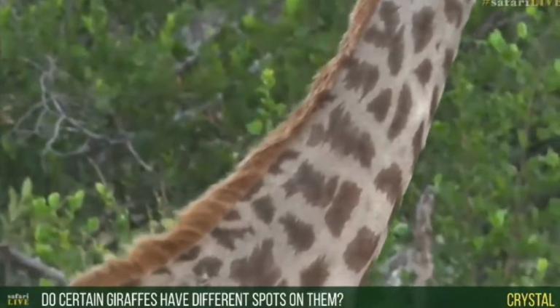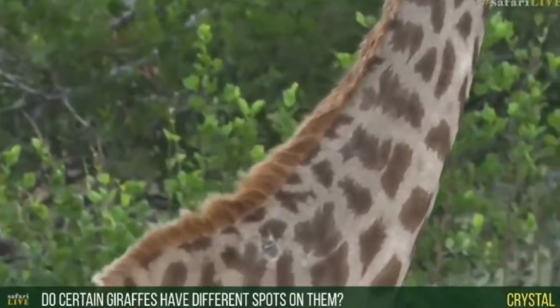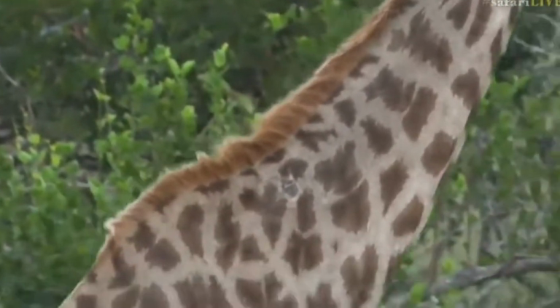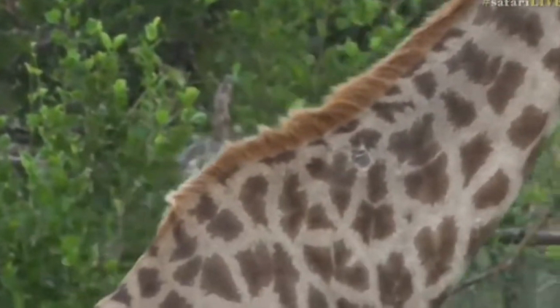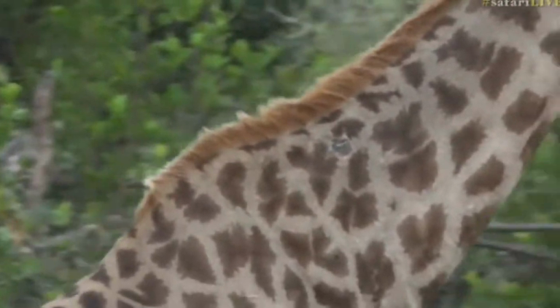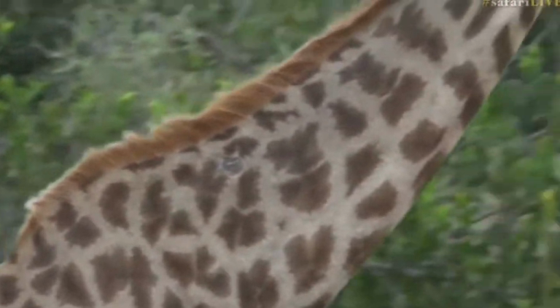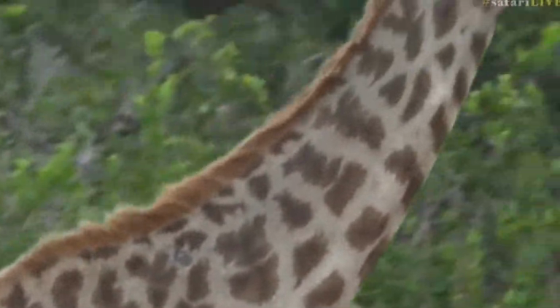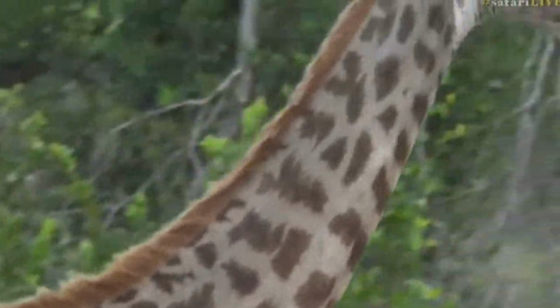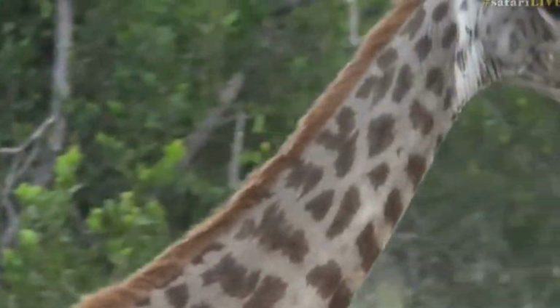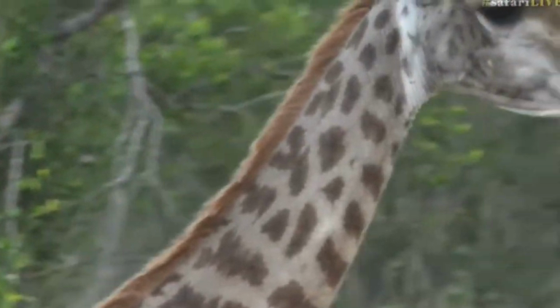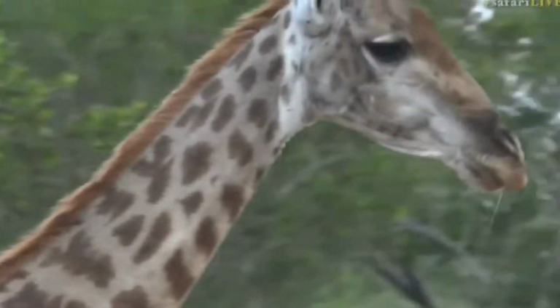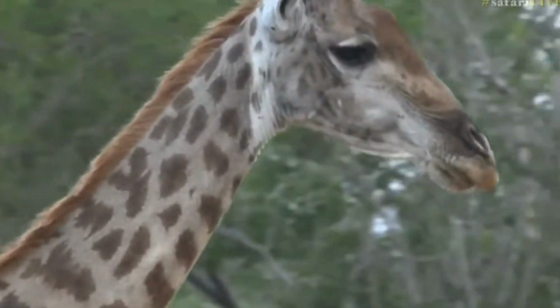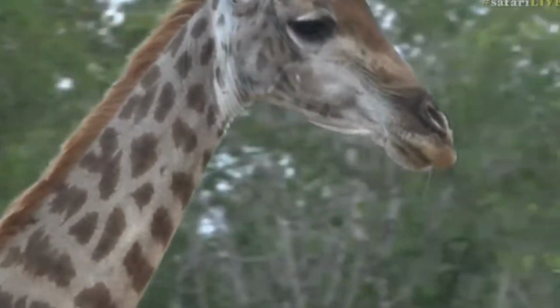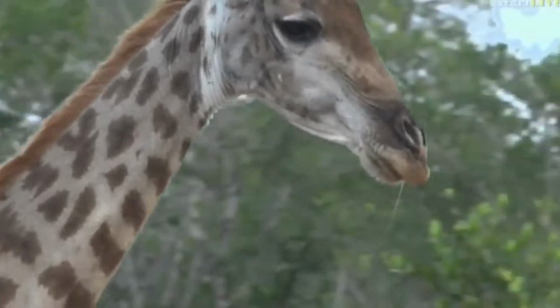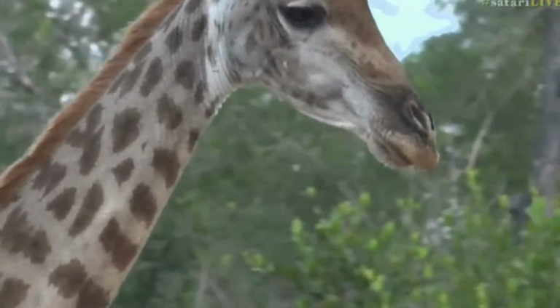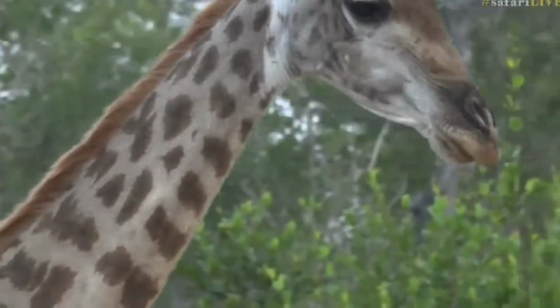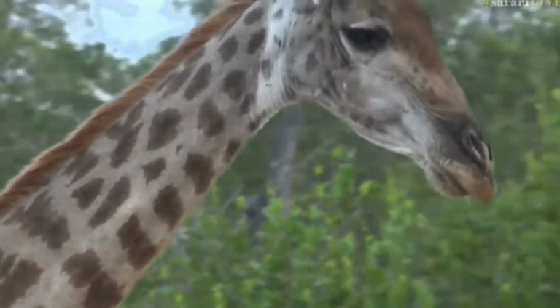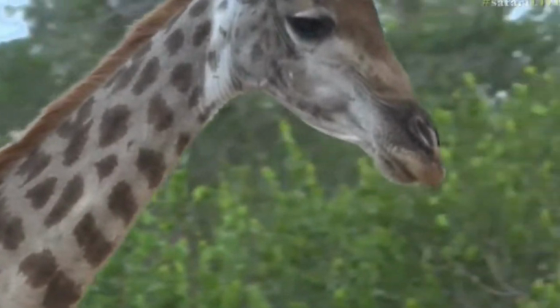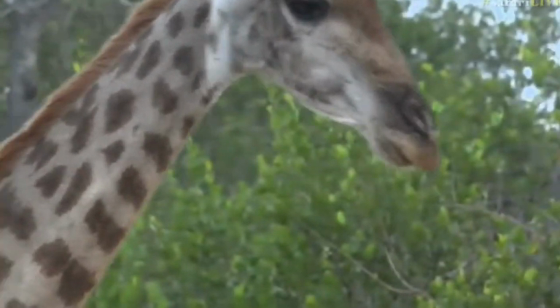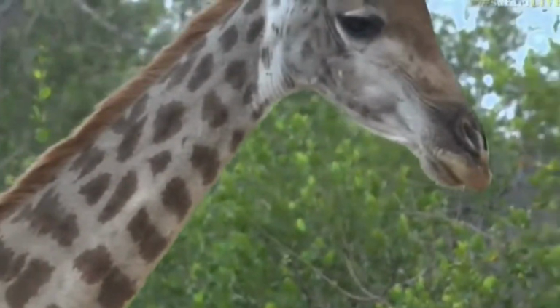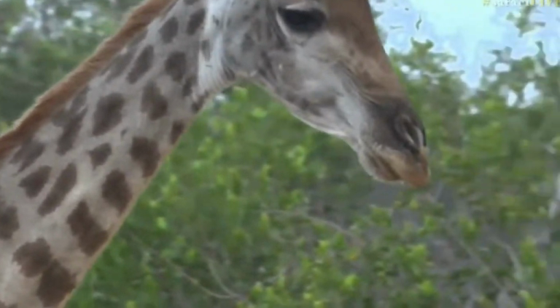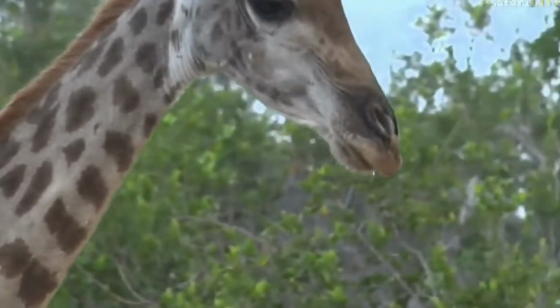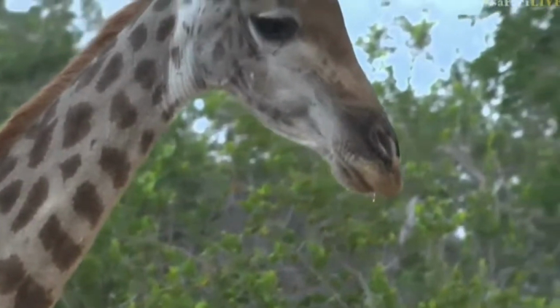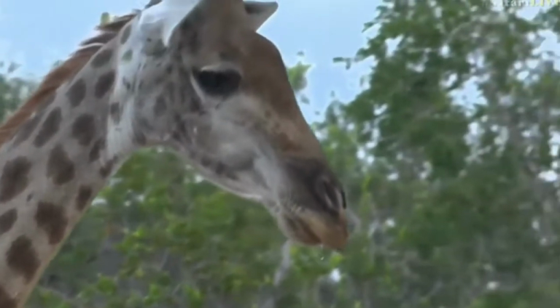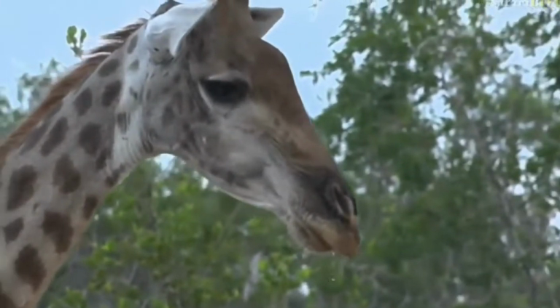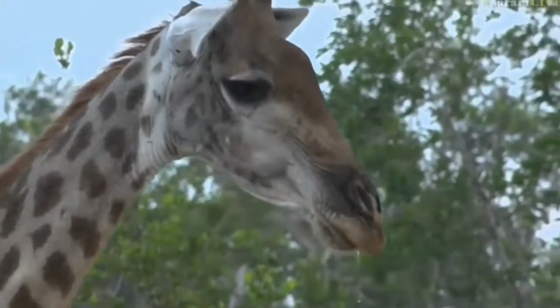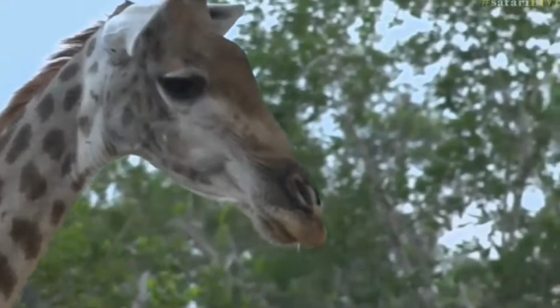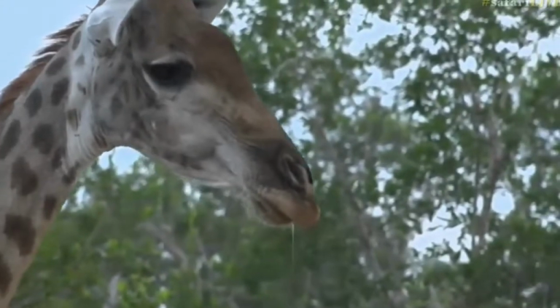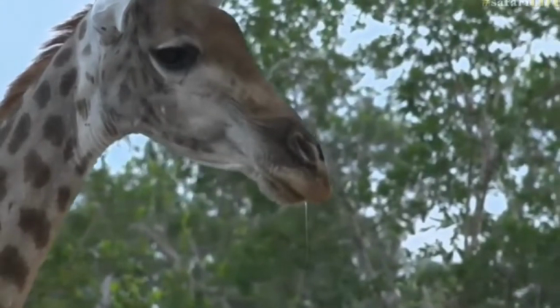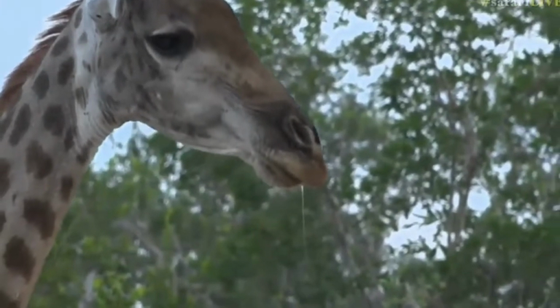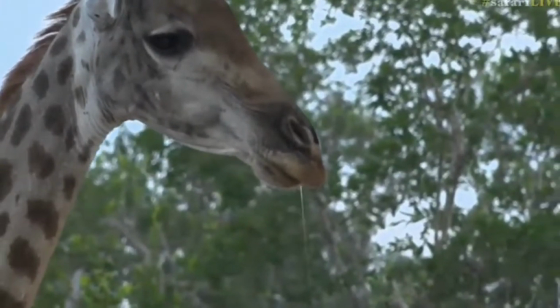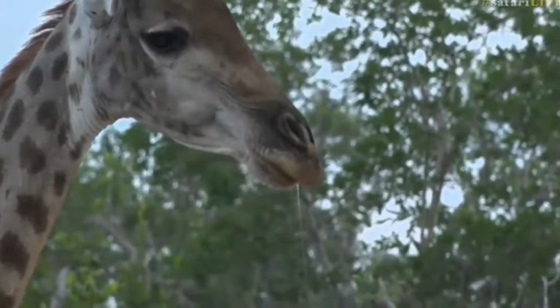Look at that — the giraffe is salivating. So obviously the tree that it was eating was very tasty, or it's very hungry and it knows where a tasty morsel is. You can see the saliva dropping out, which is quite amazing.